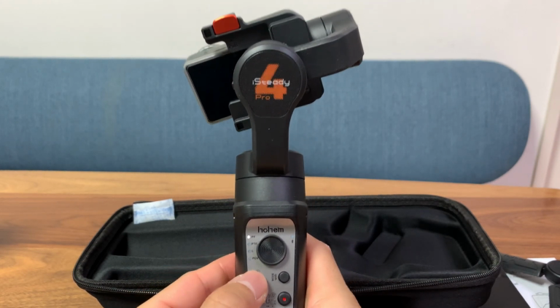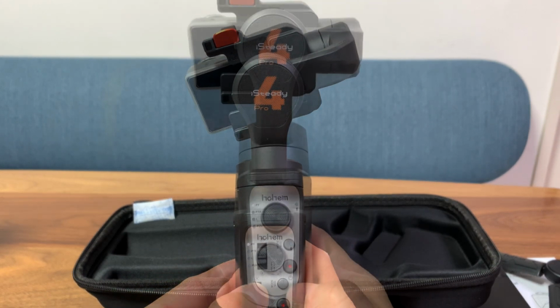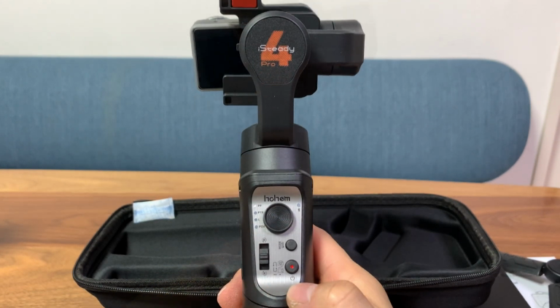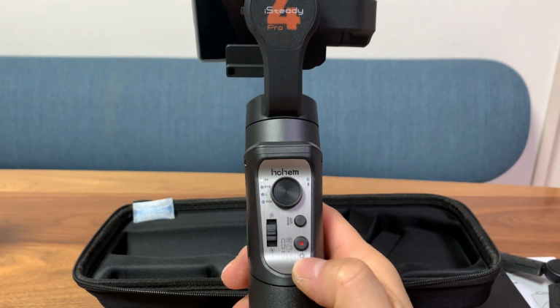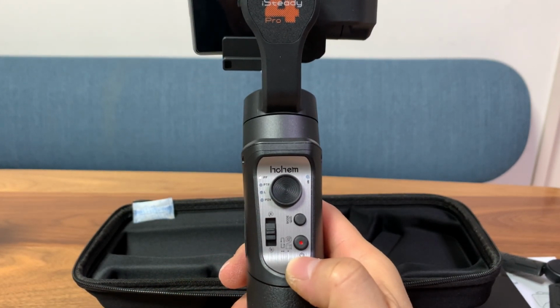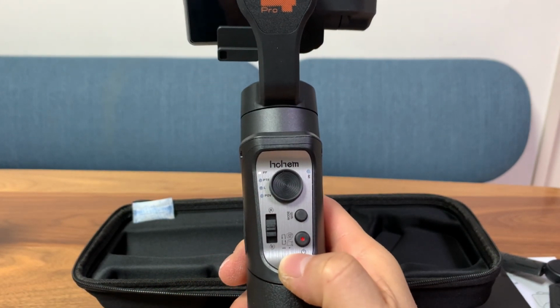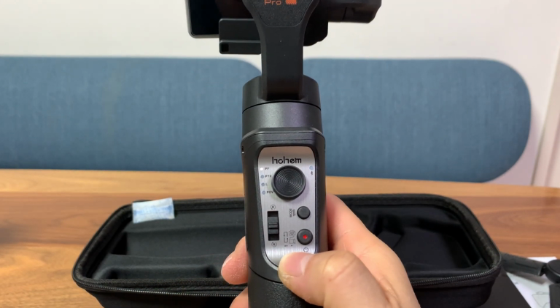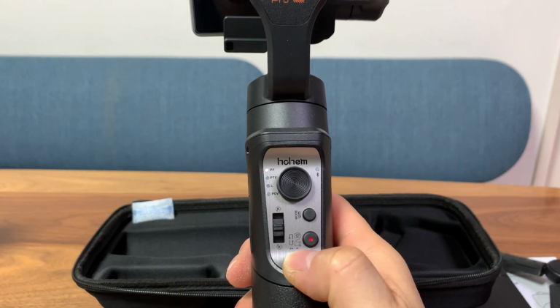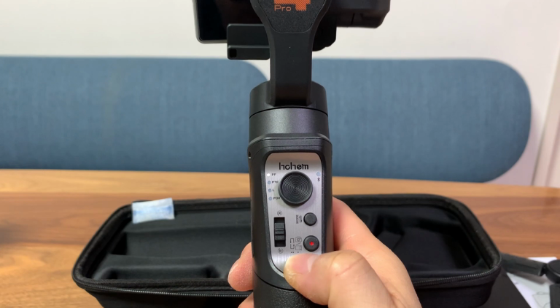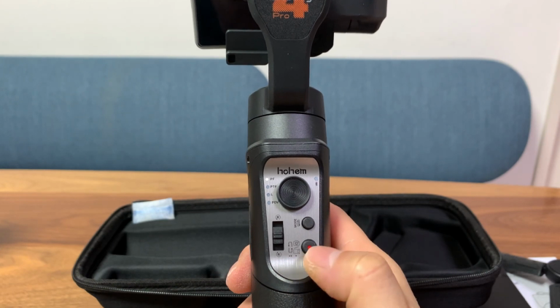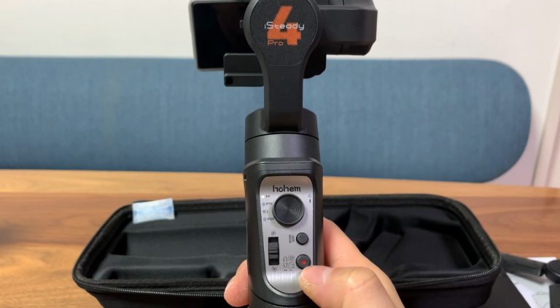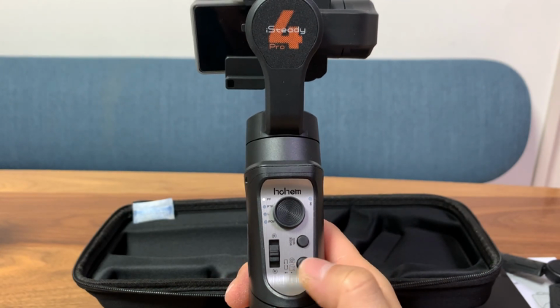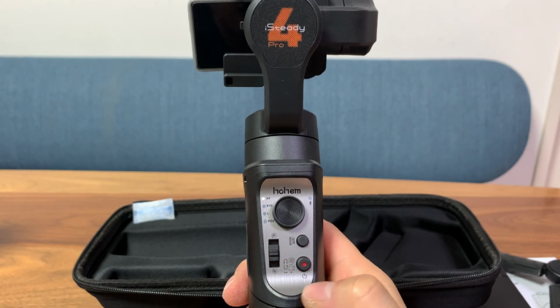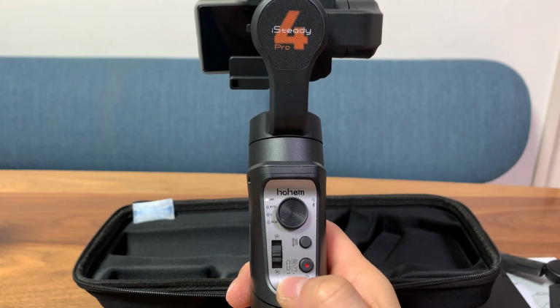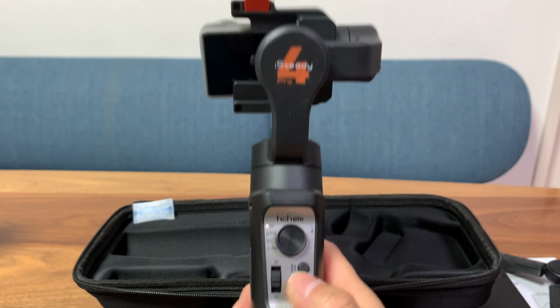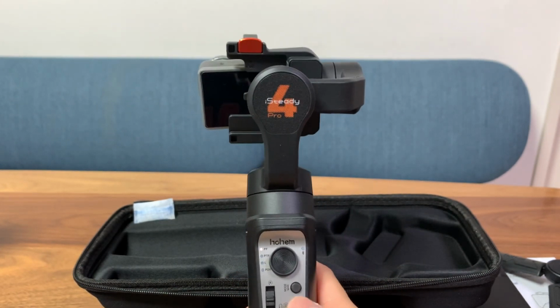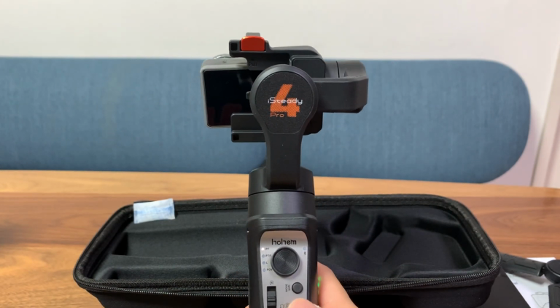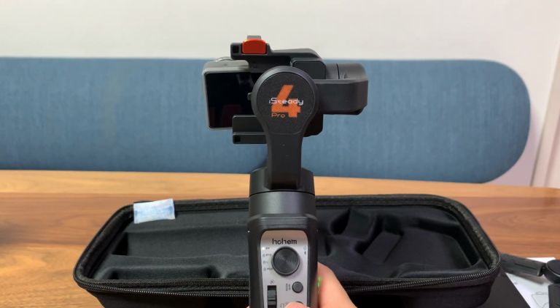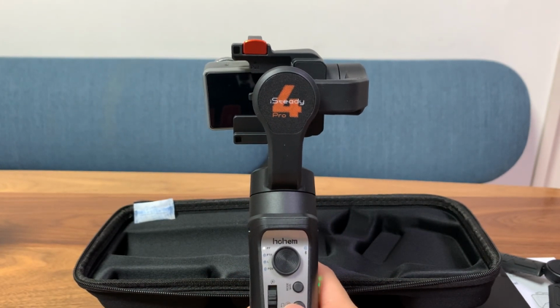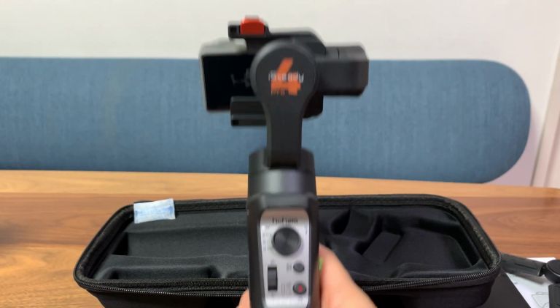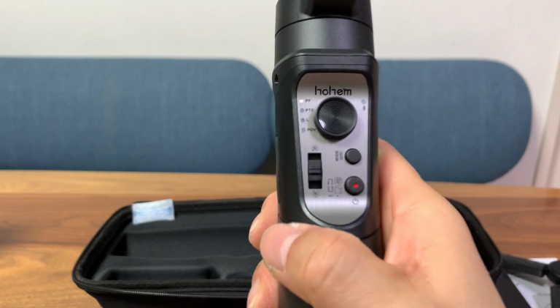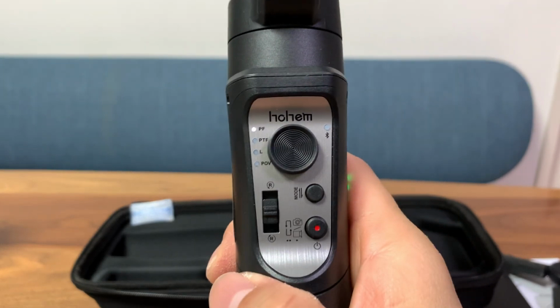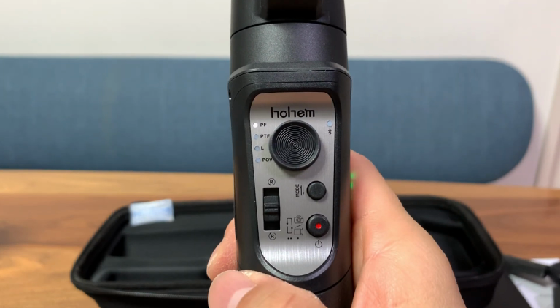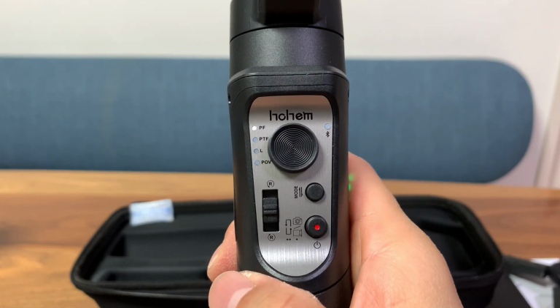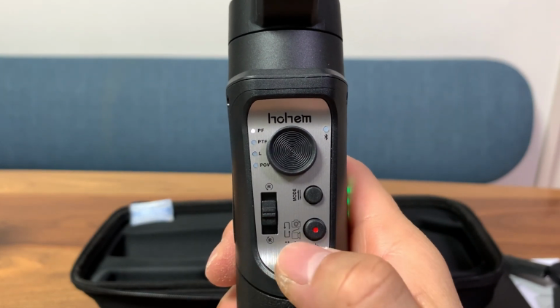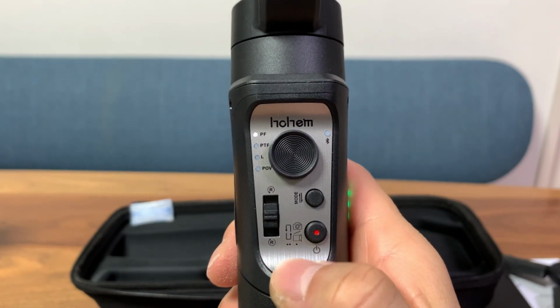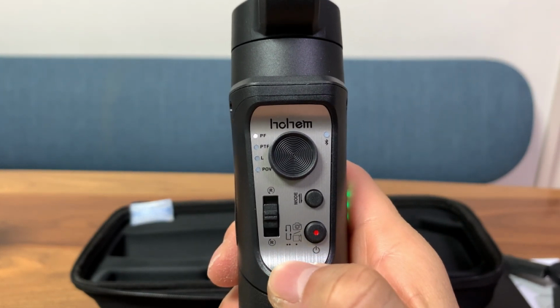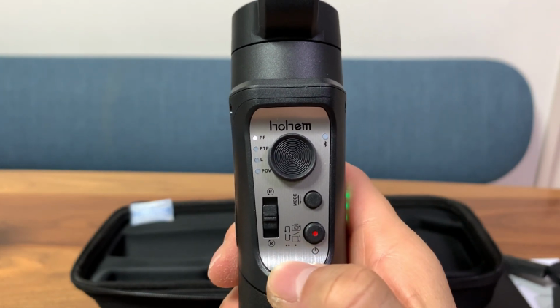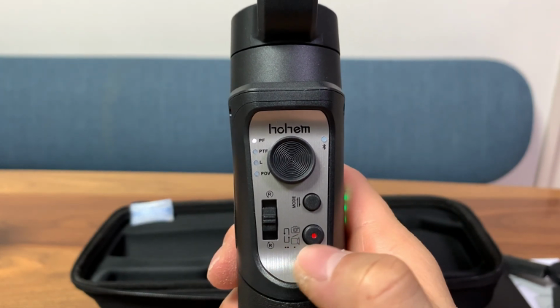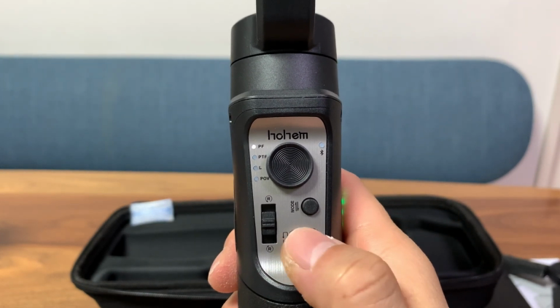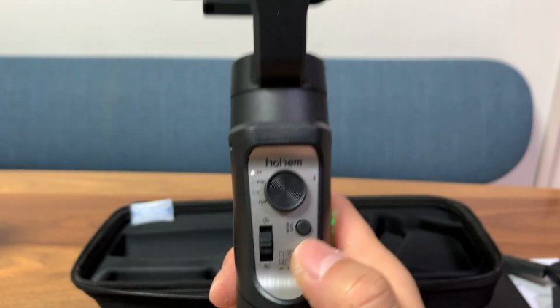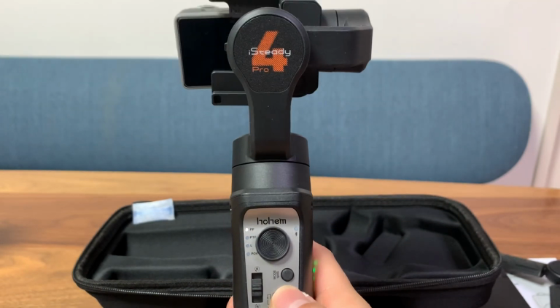Now let's take a look at some GoPro-only features. Once you connect your GoPro to the gimbal, you can use the record button to switch between photo and video modes by double tapping it, and then you can record by tapping the button.